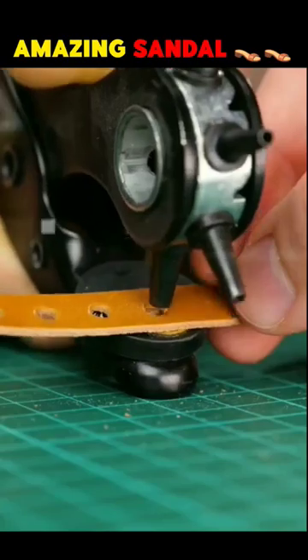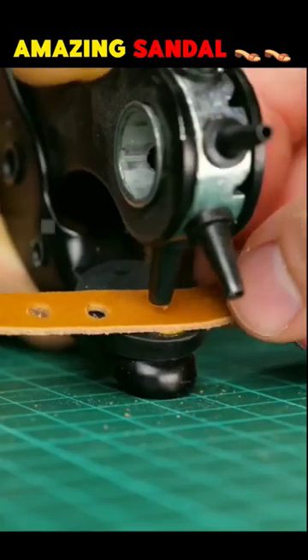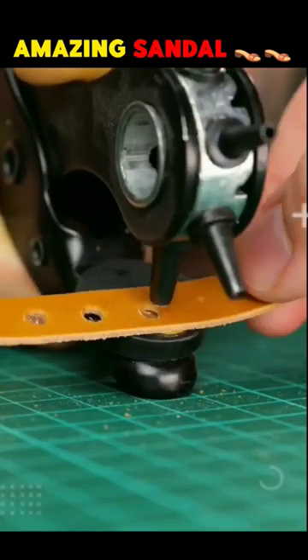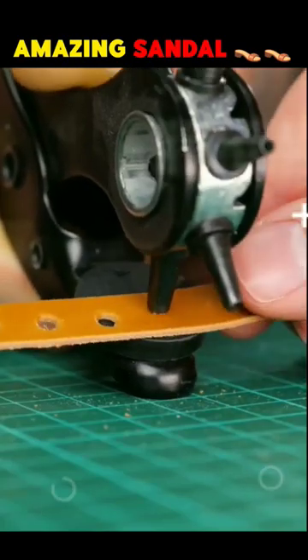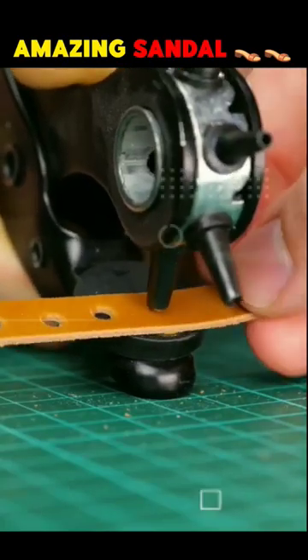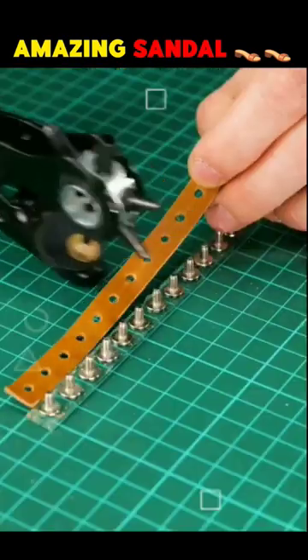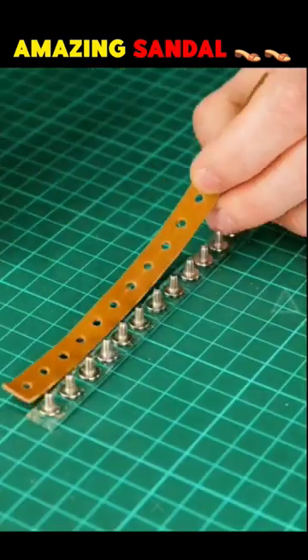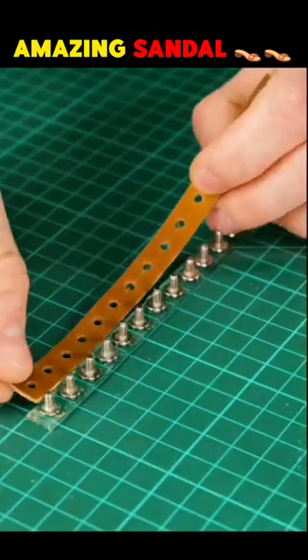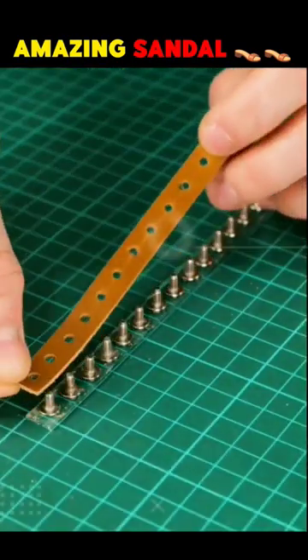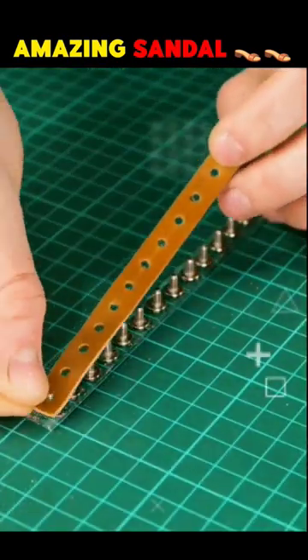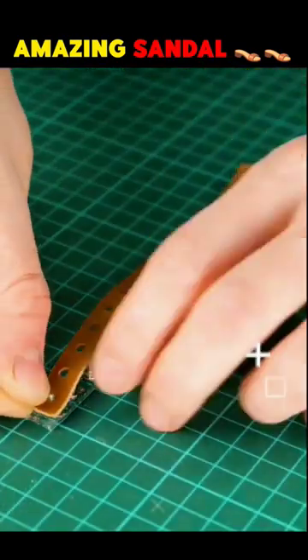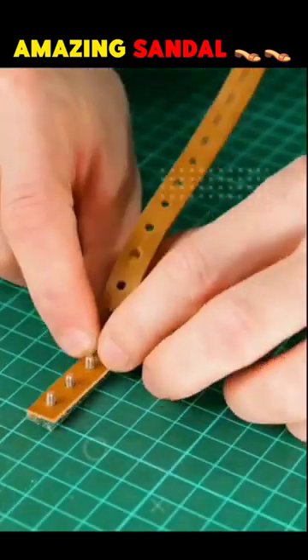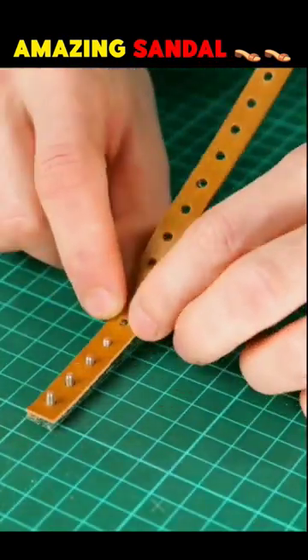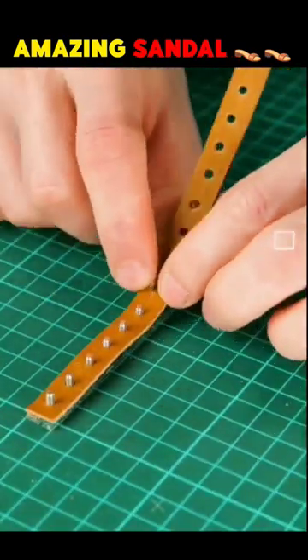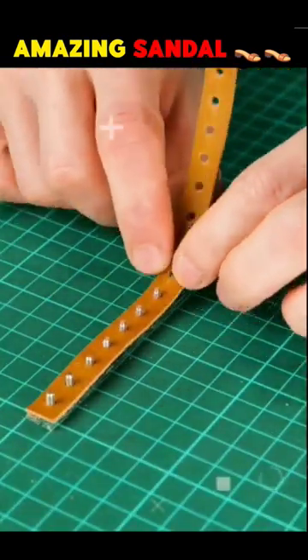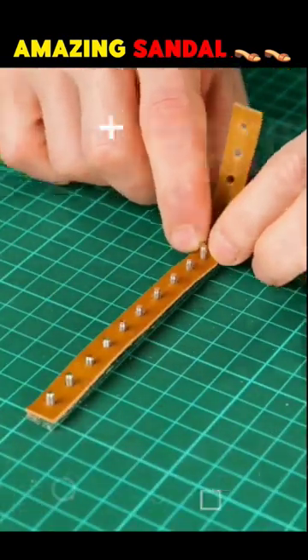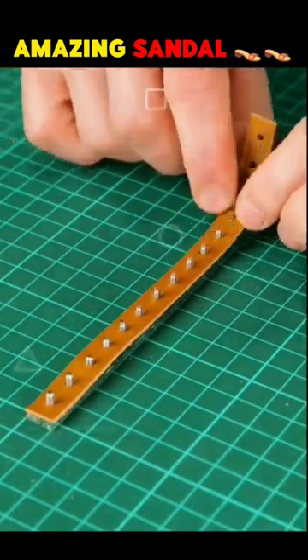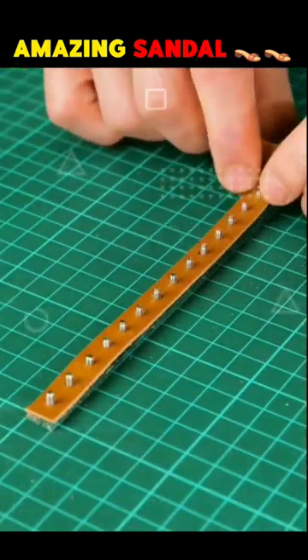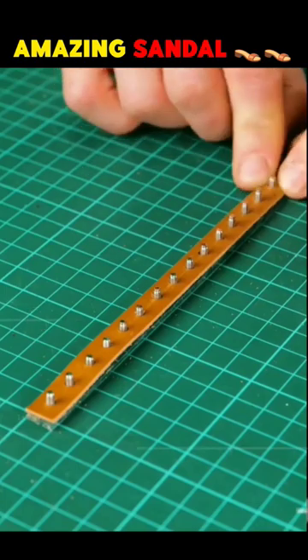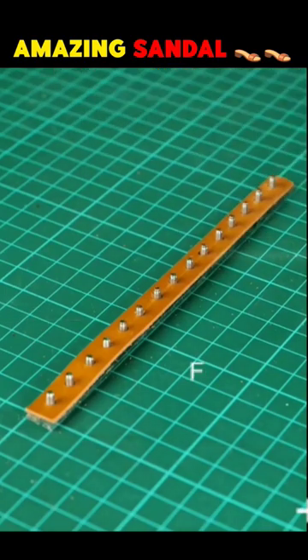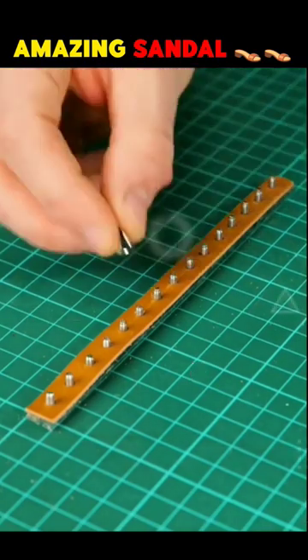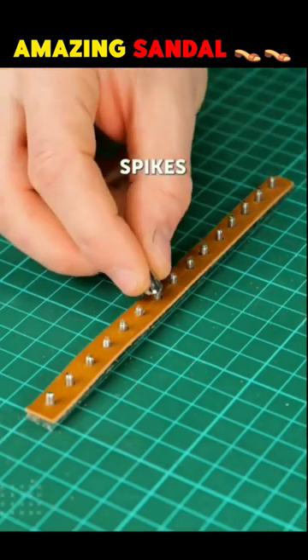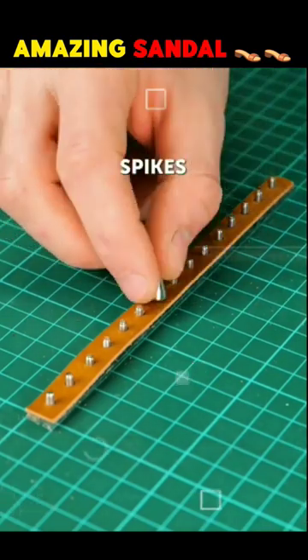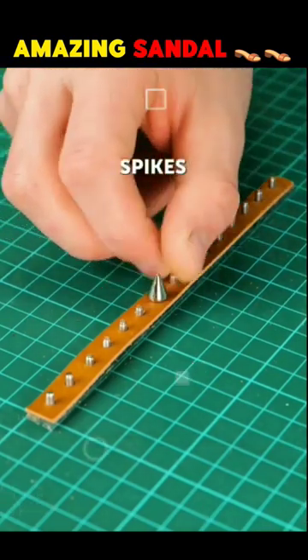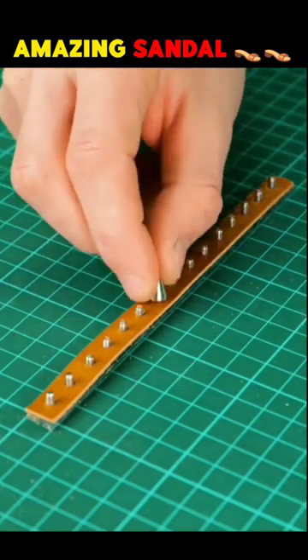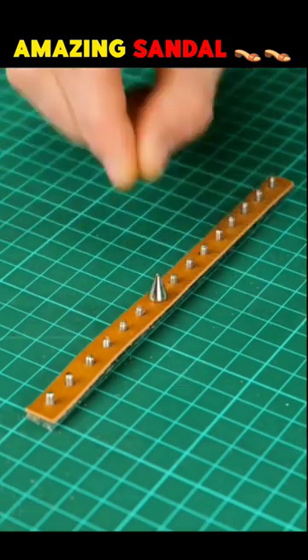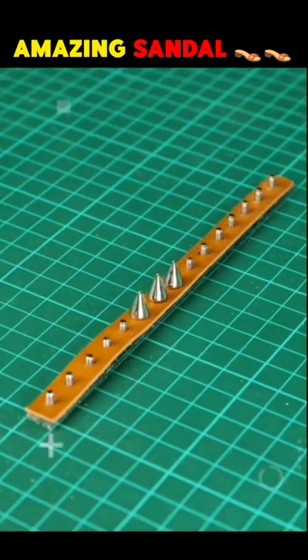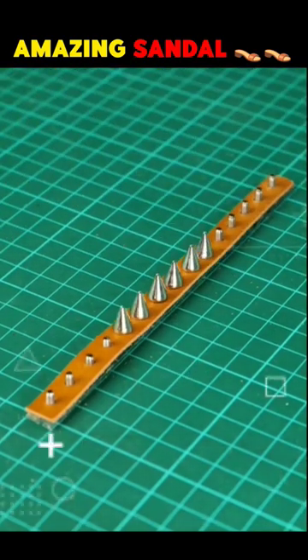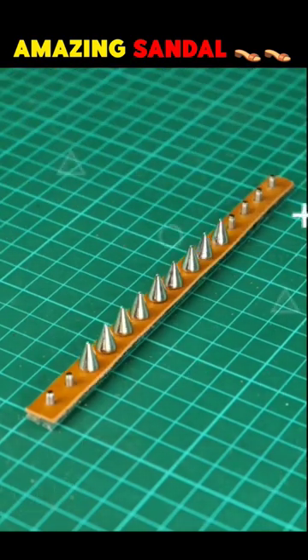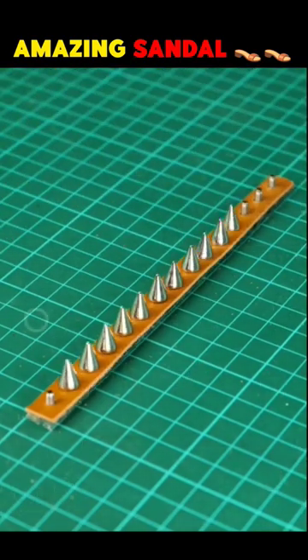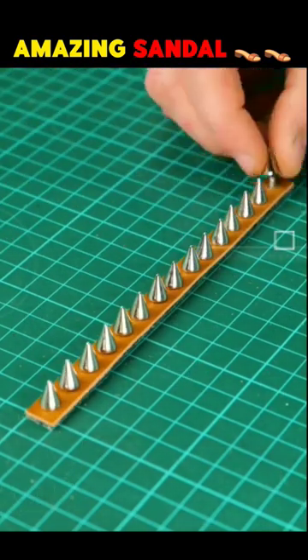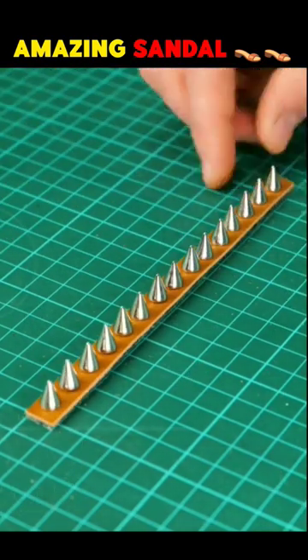Friends, first of all, this boy starts making holes in this leather in this way, and then sets small spikes in the whole leather. My friends, do not miss the last scene.